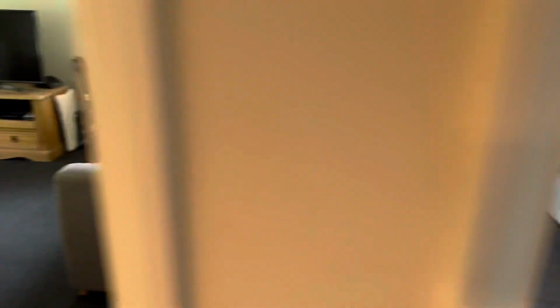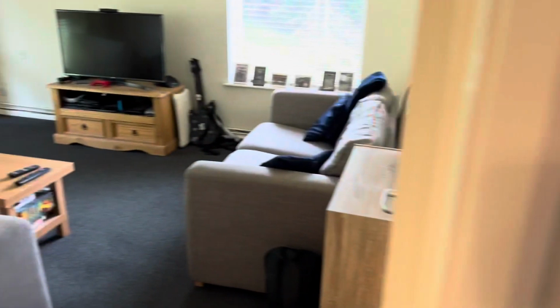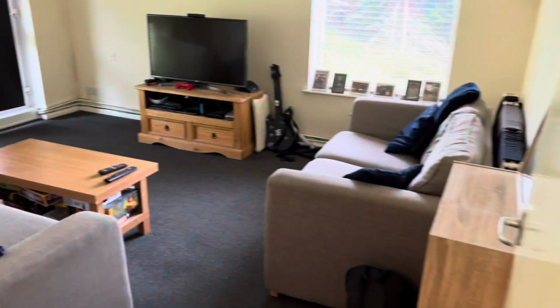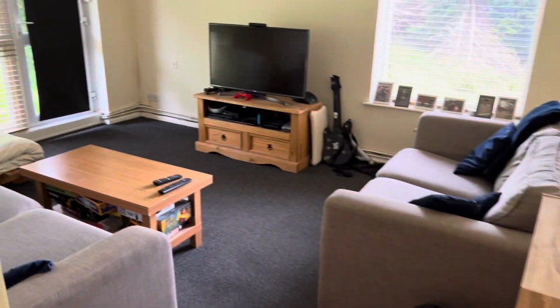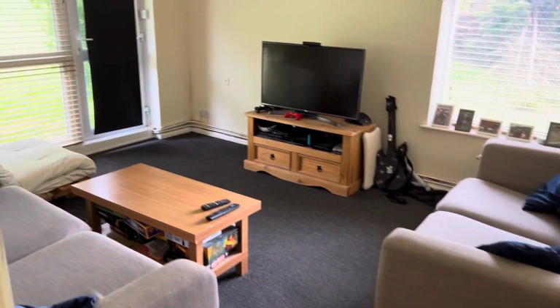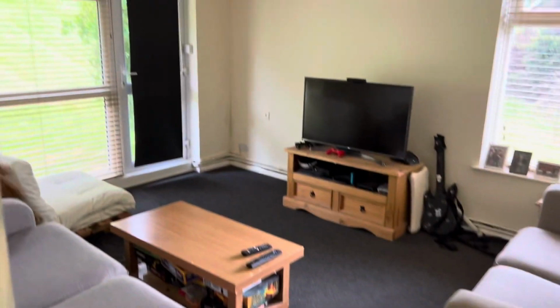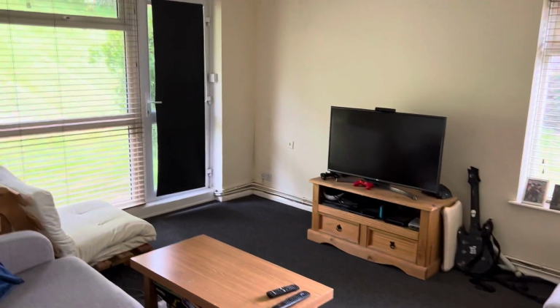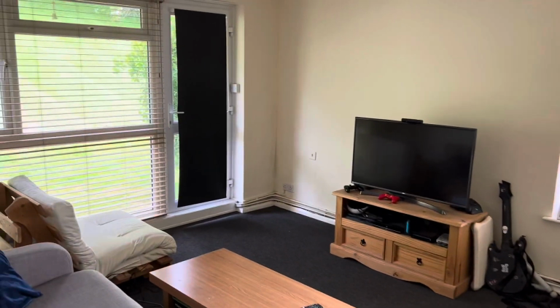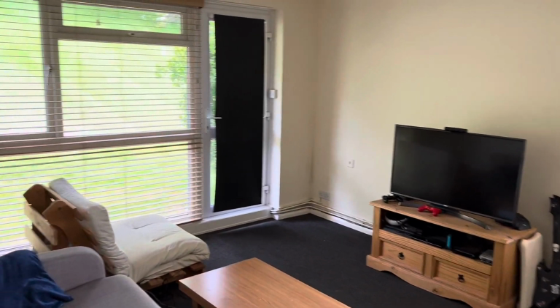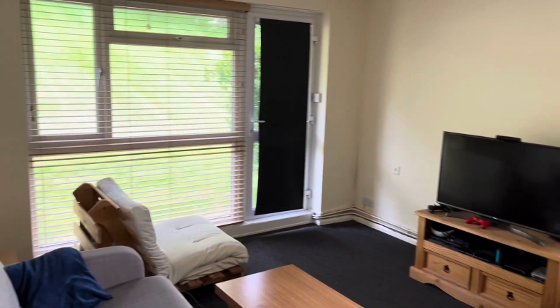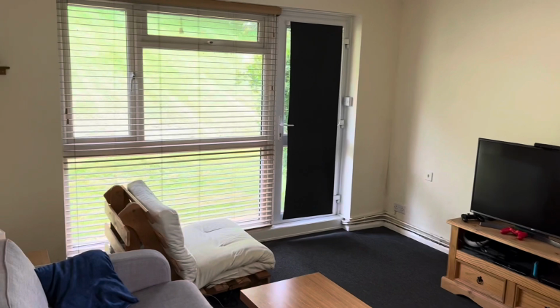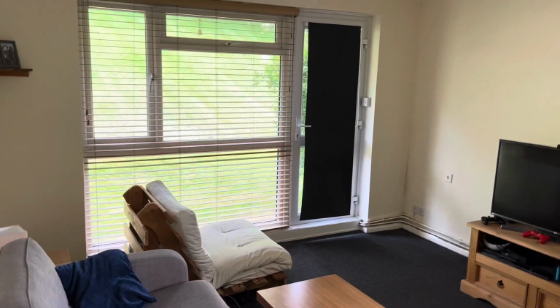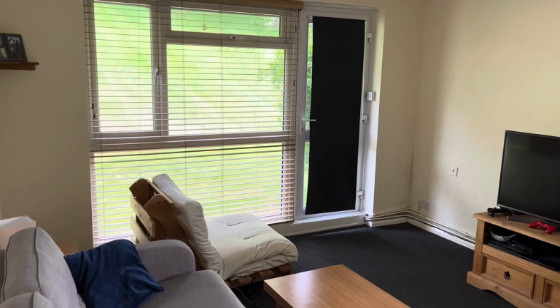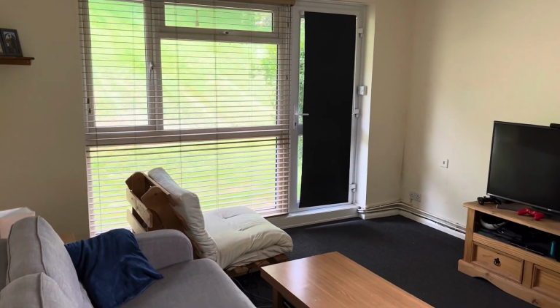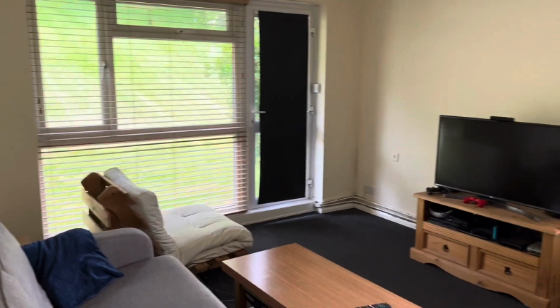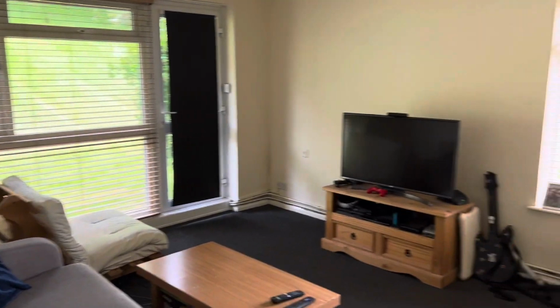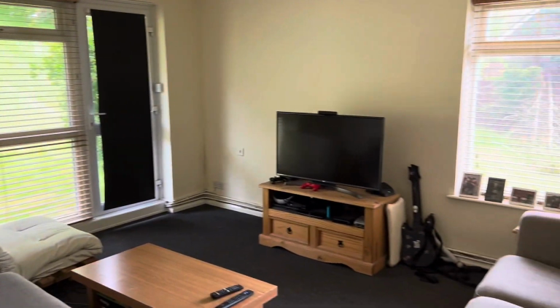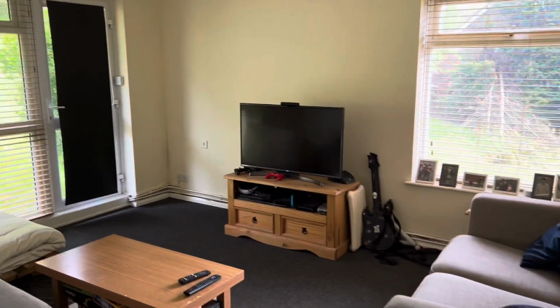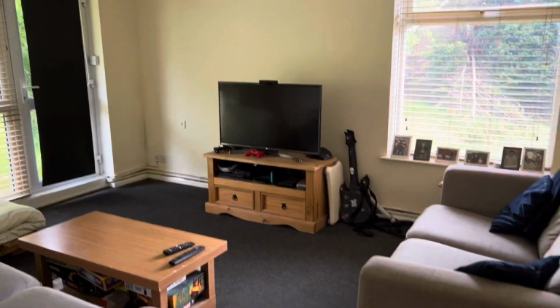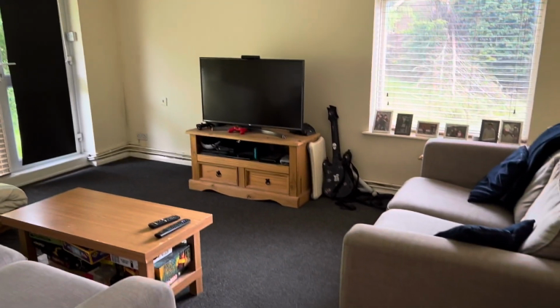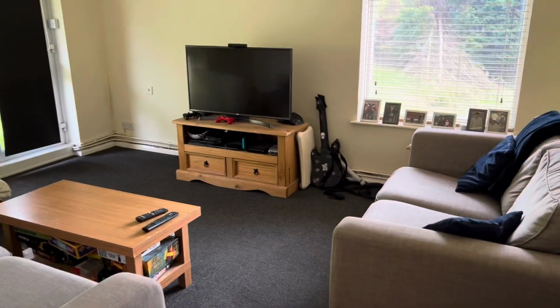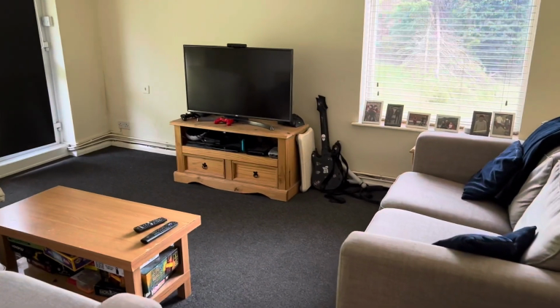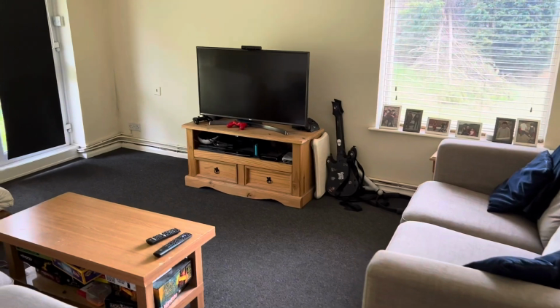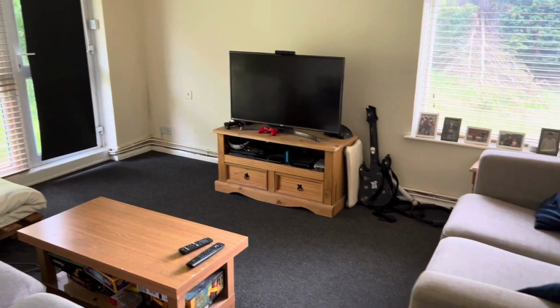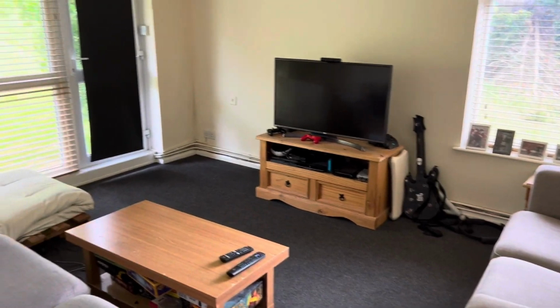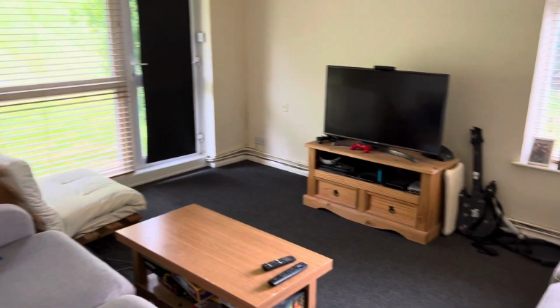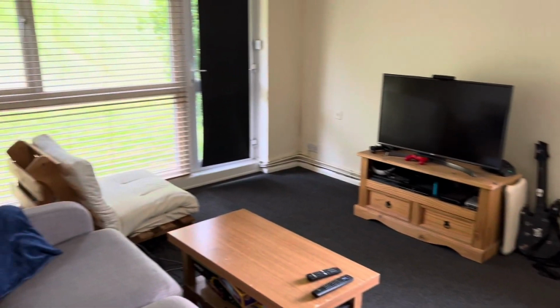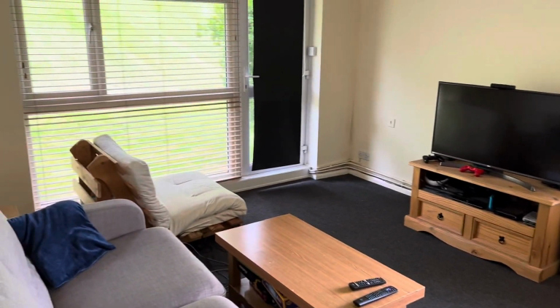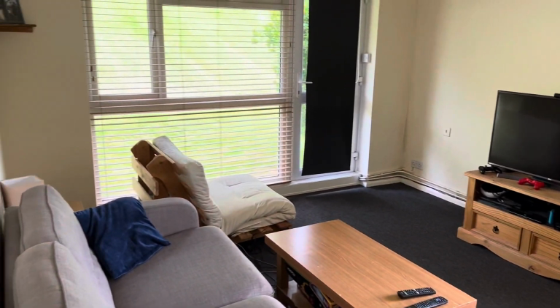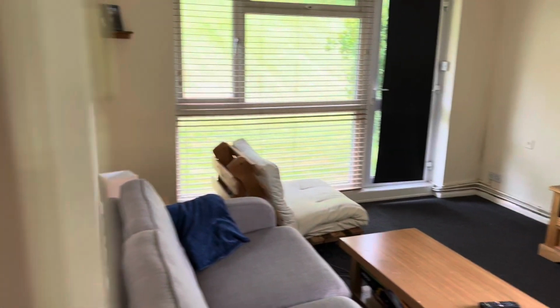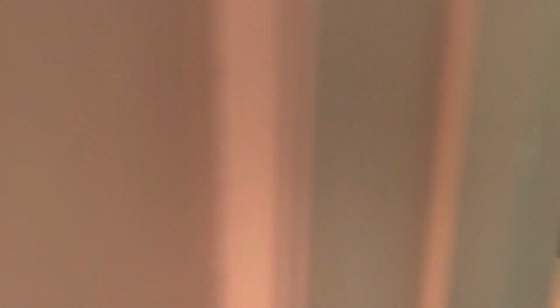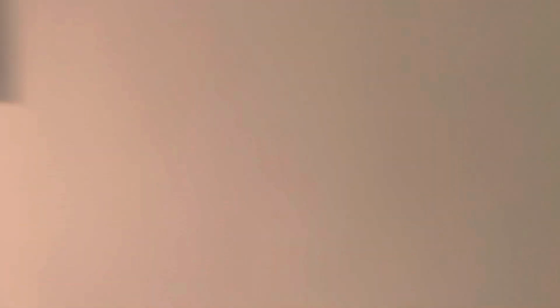And then the living room, where you've actually got a door that can lead out onto the communal gardens, or you can even use it as your own private entrance just around the side of the block itself, and then back out into the hallway.